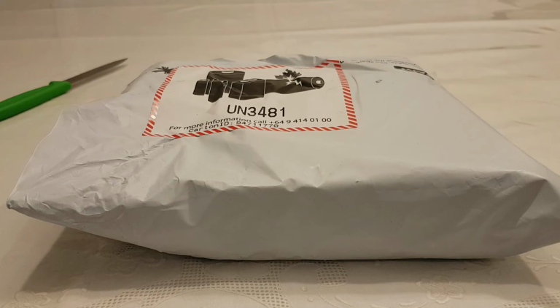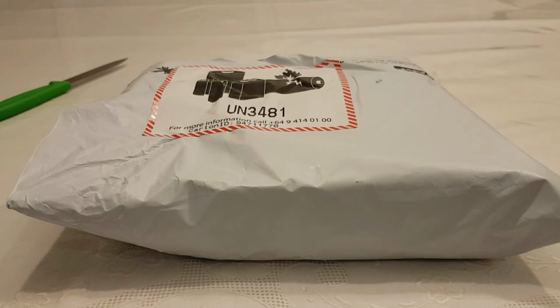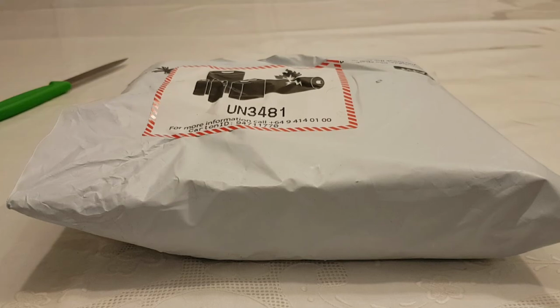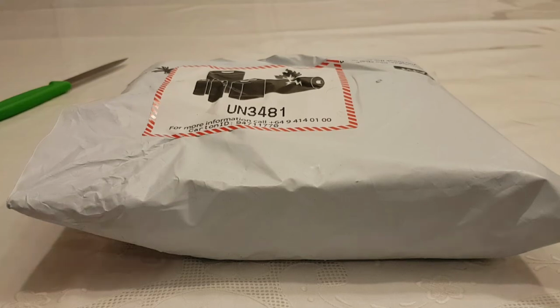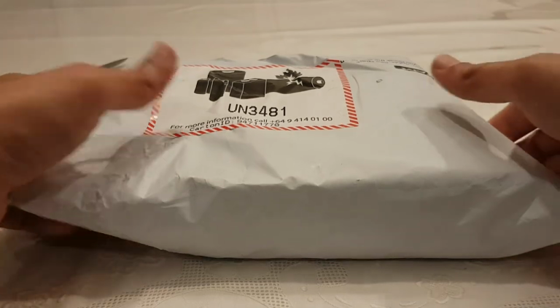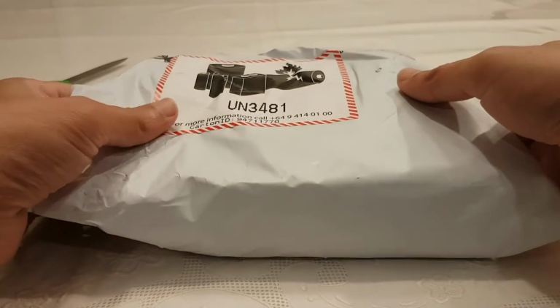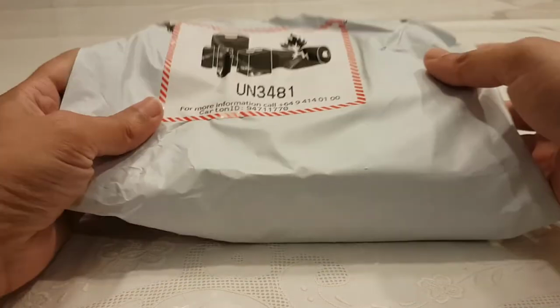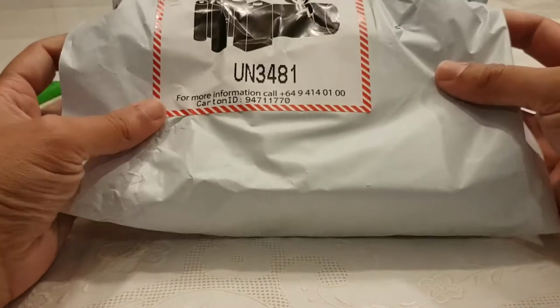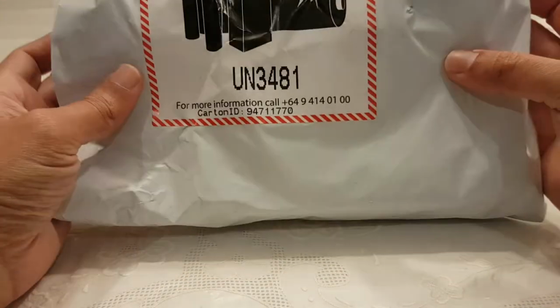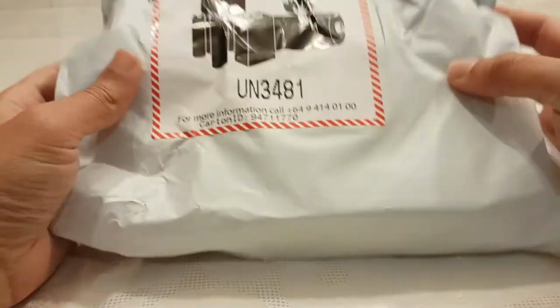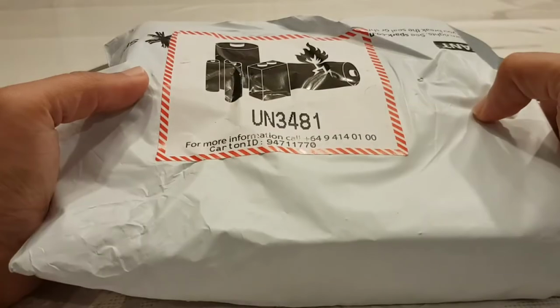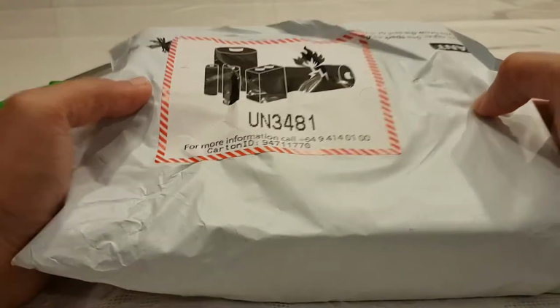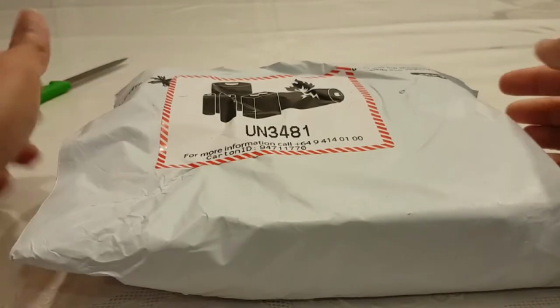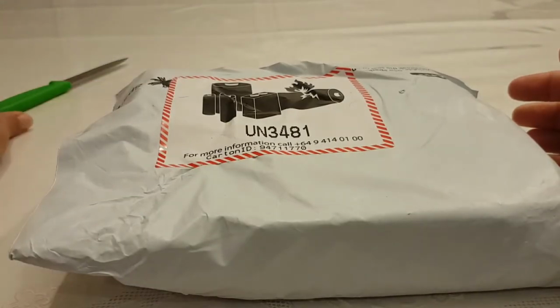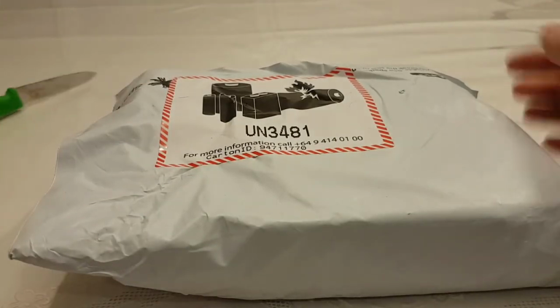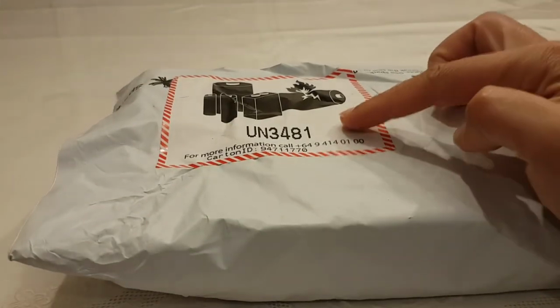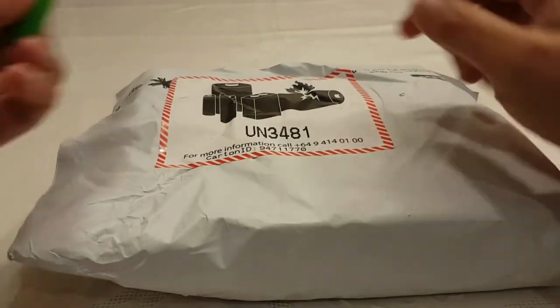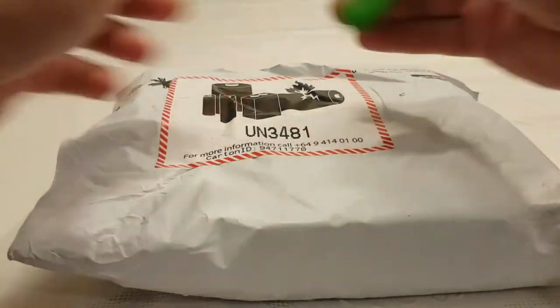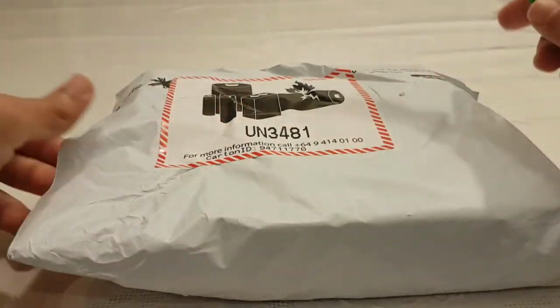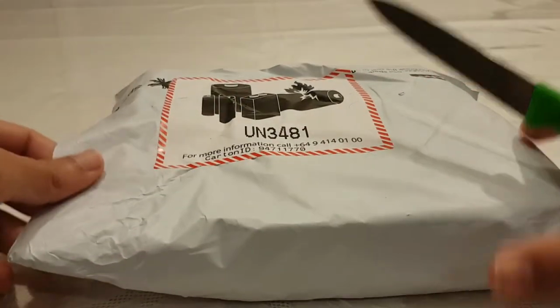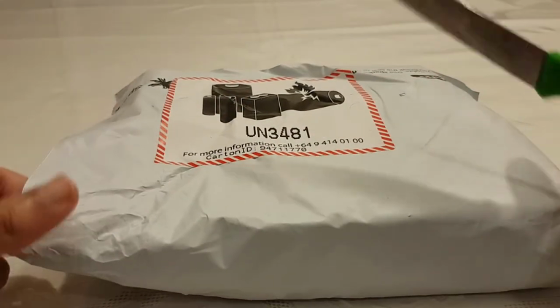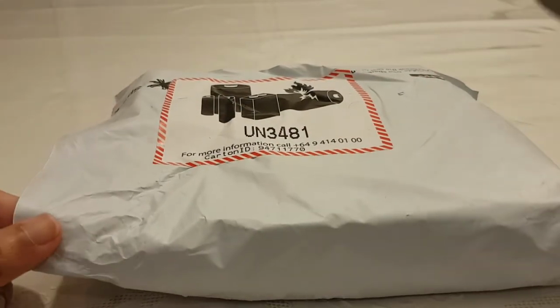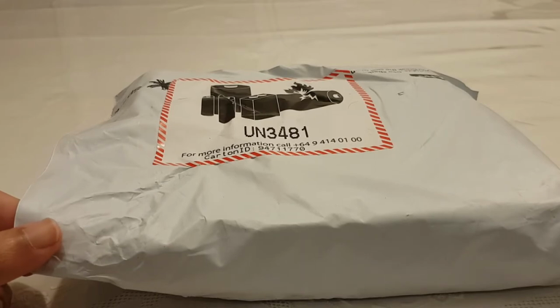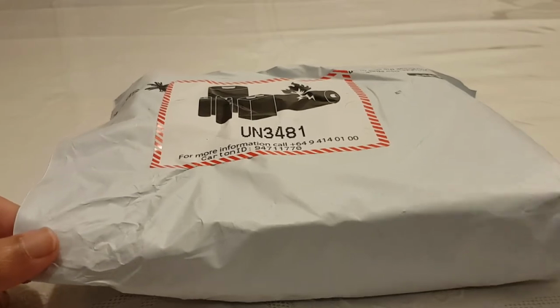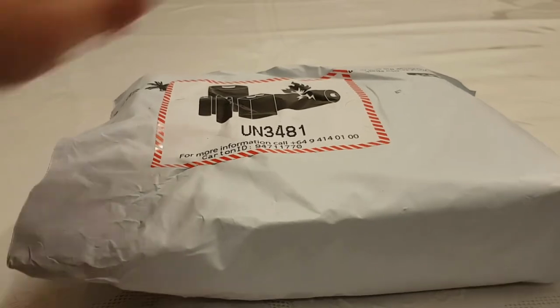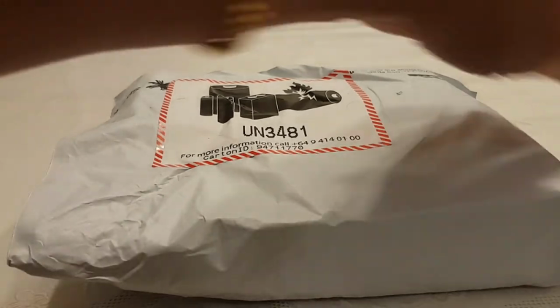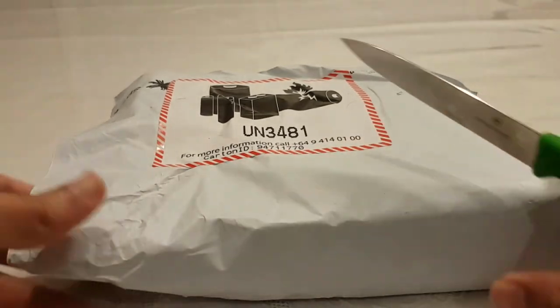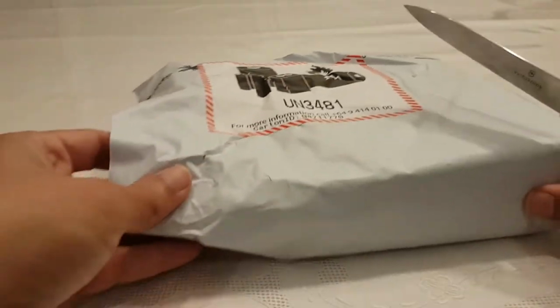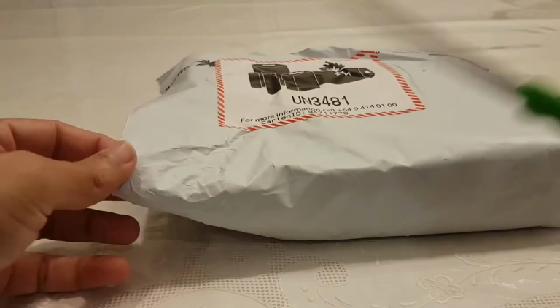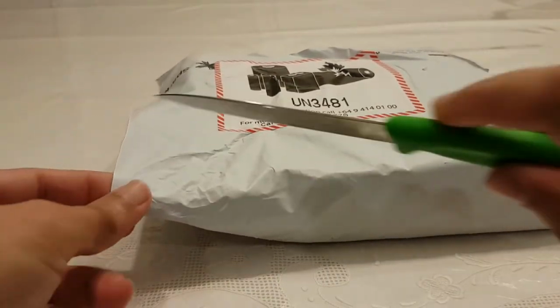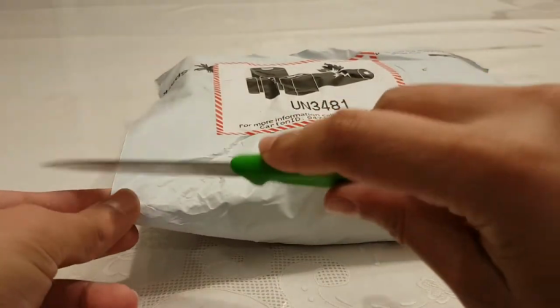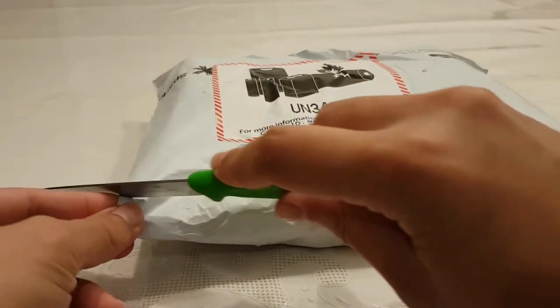All right, everyone. It's here finally. I think I know what this is. It looks like it's got a battery and I pre-ordered something and it's from Spark. So let's see what we have in here.